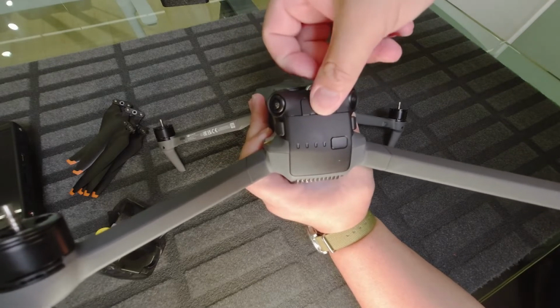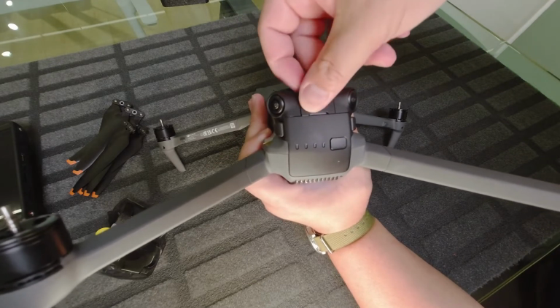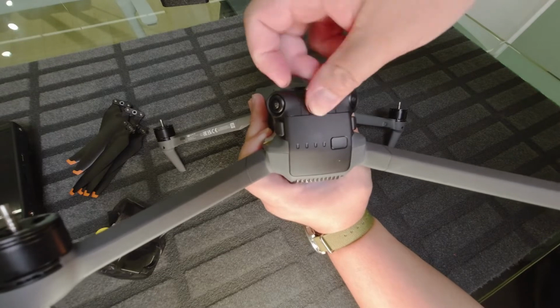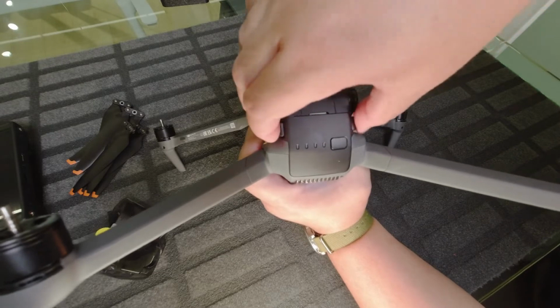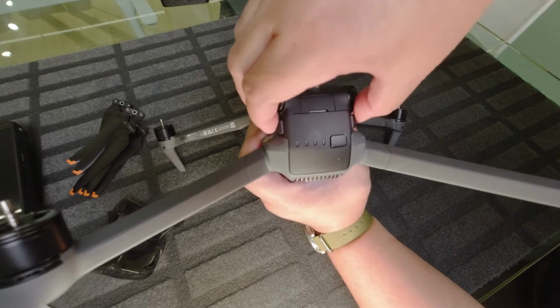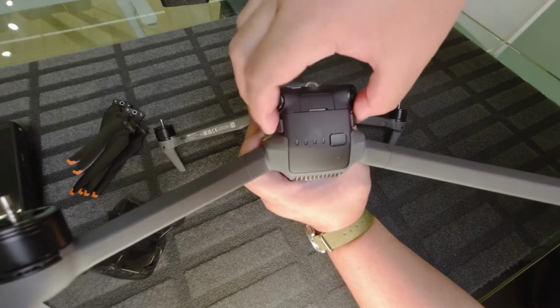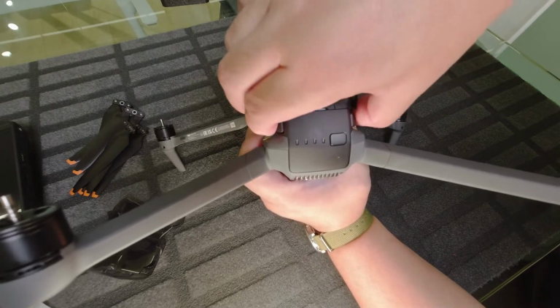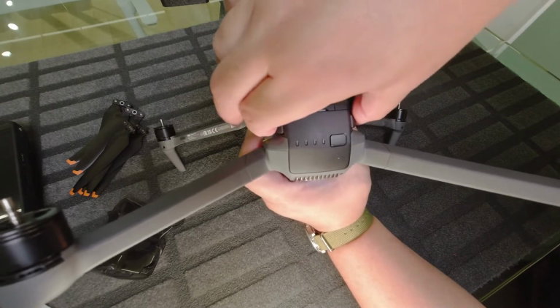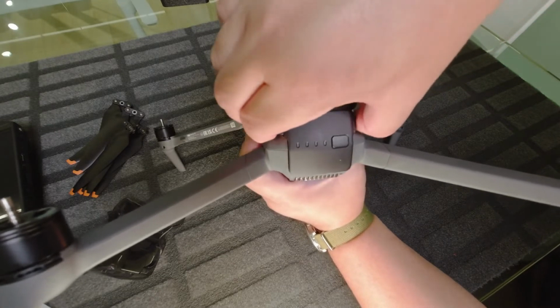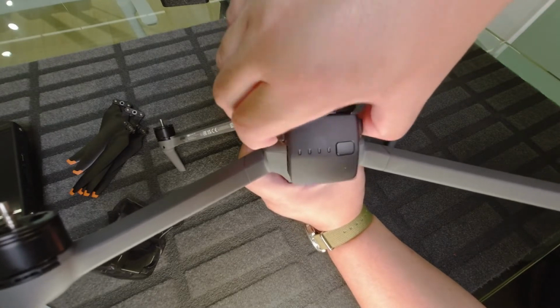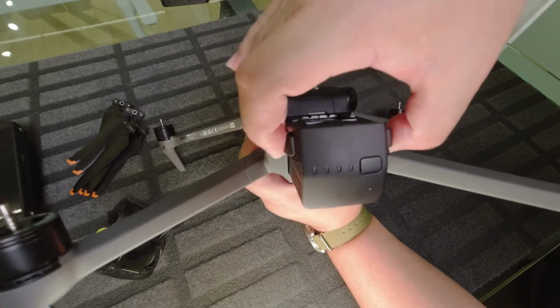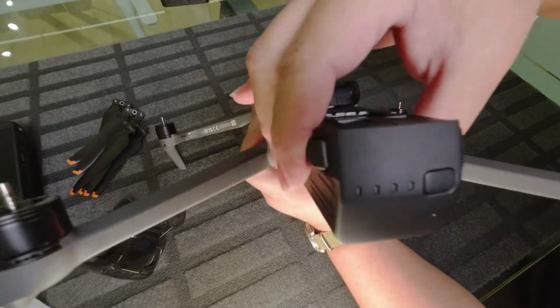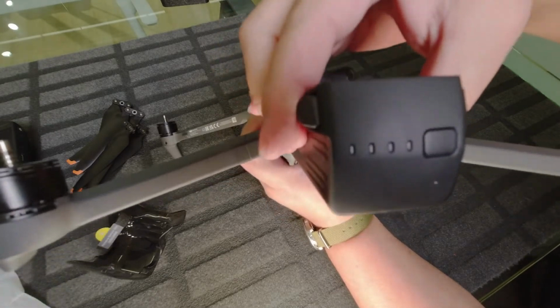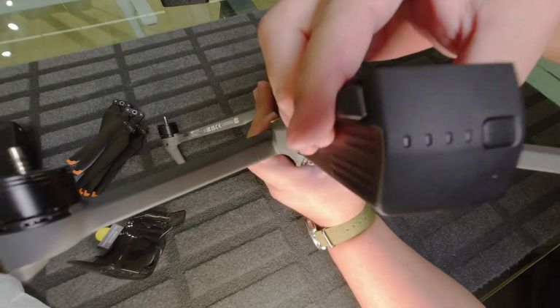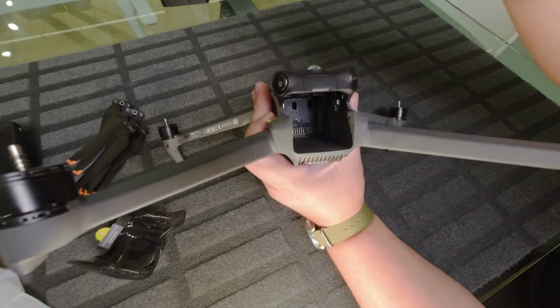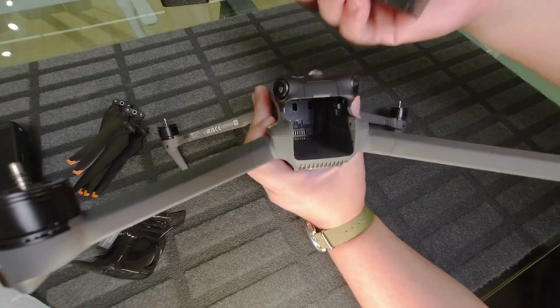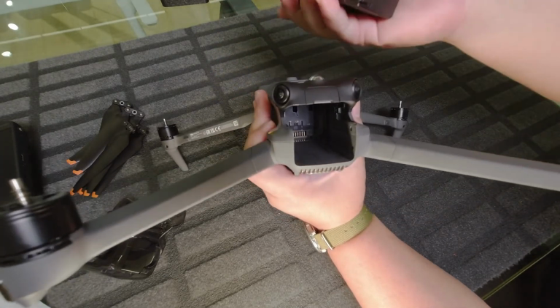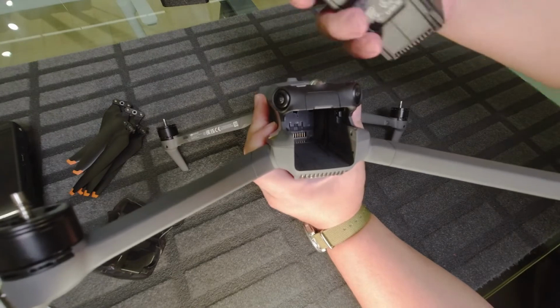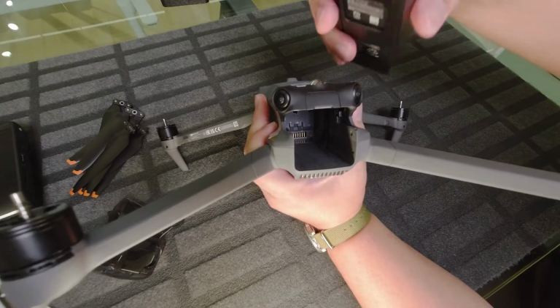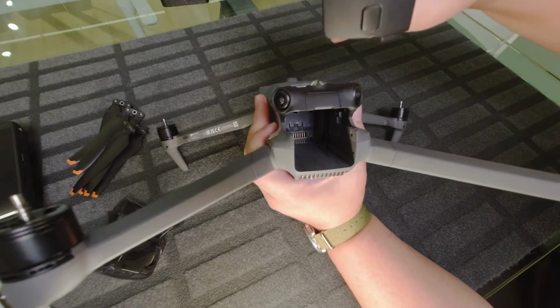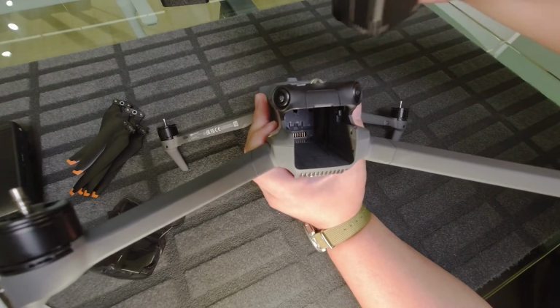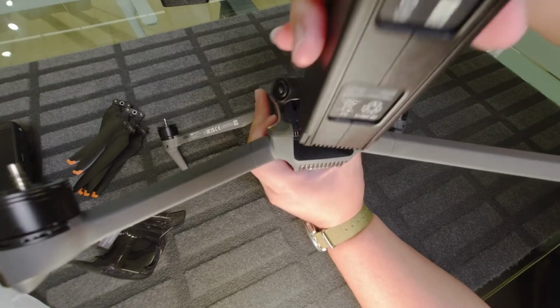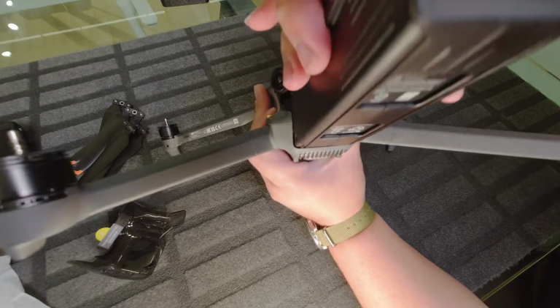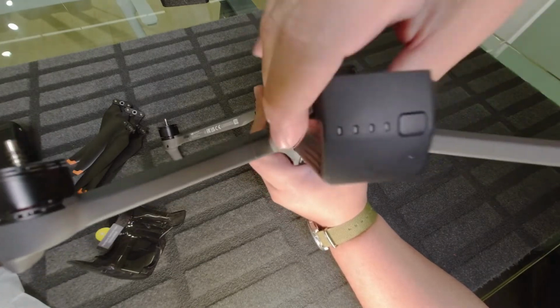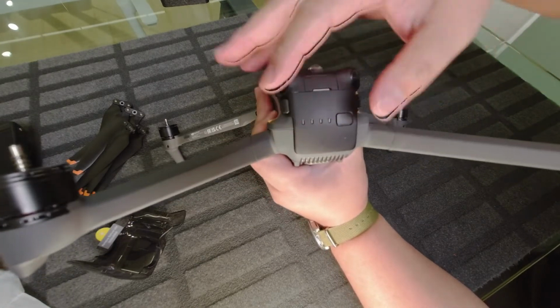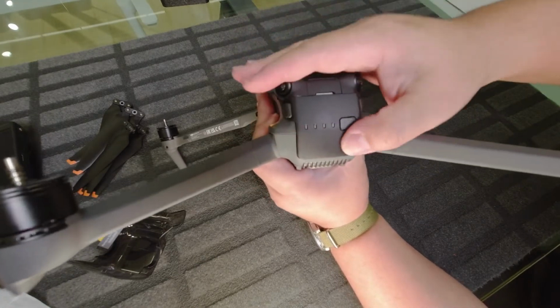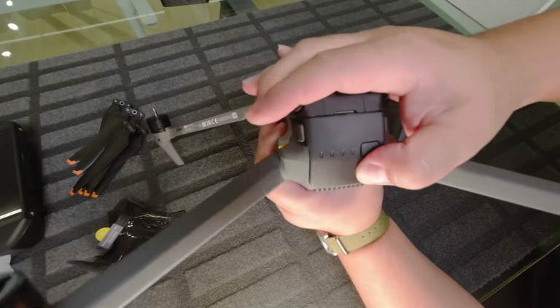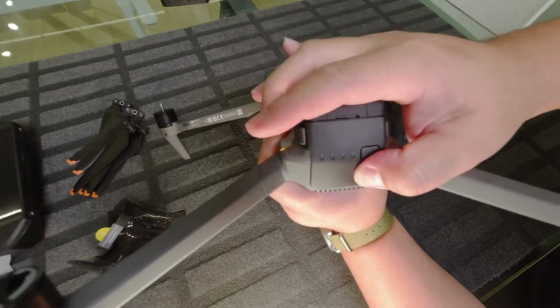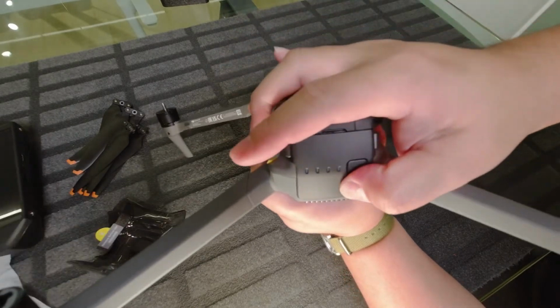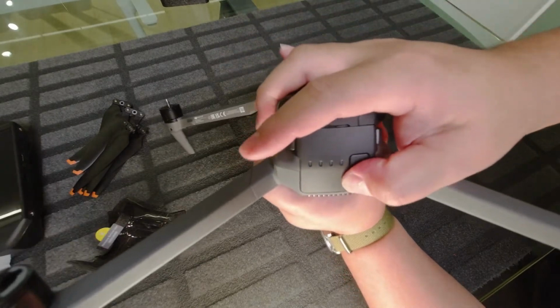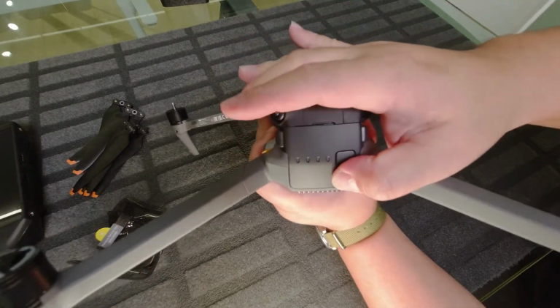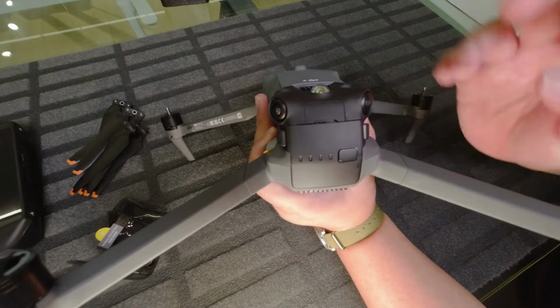The battery is the same as a normal Mavic 3 in terms of specification and model number. You just pull it out this way, and it's better than the Mavic 2 in the sense that it won't eject out suddenly mid-flight.